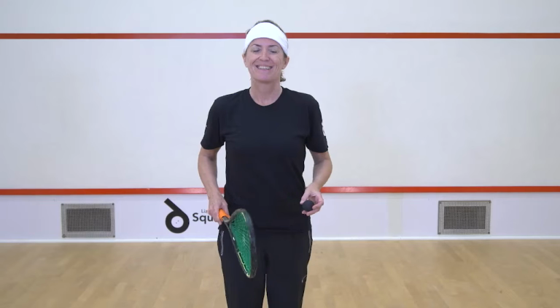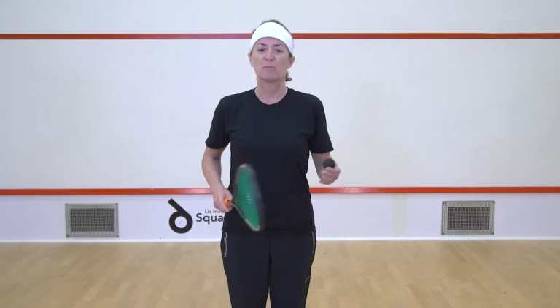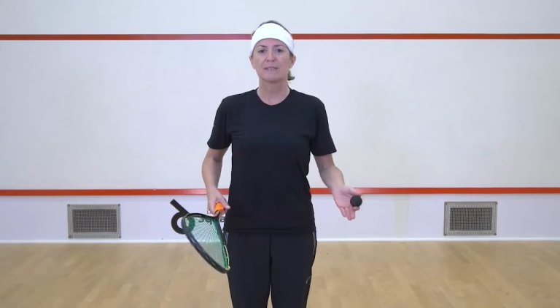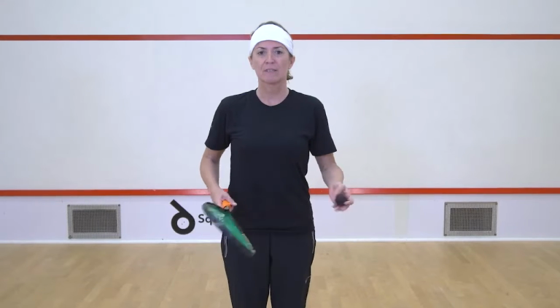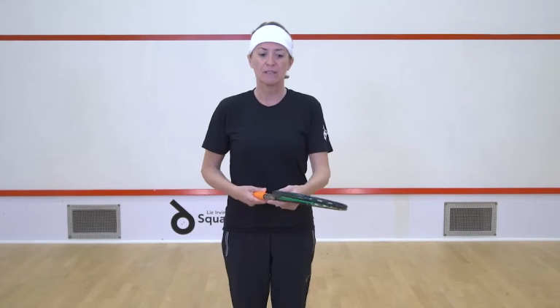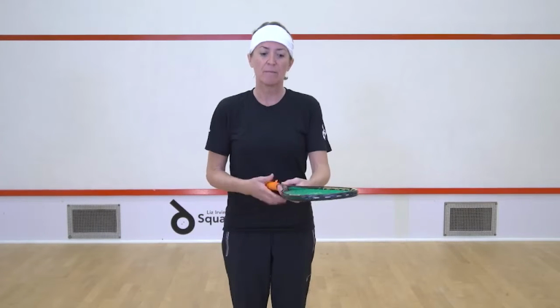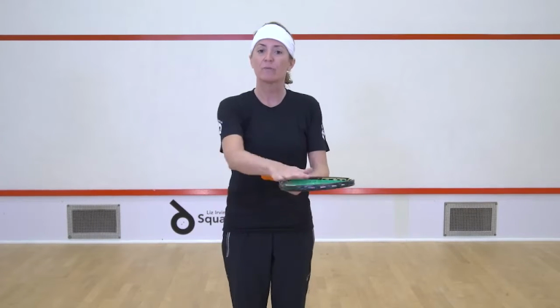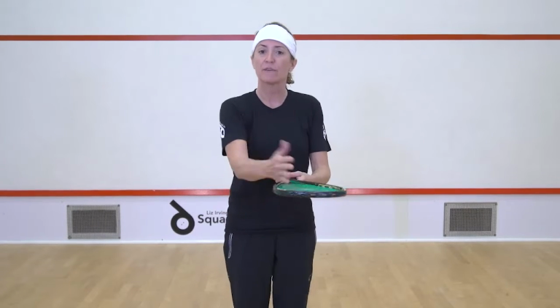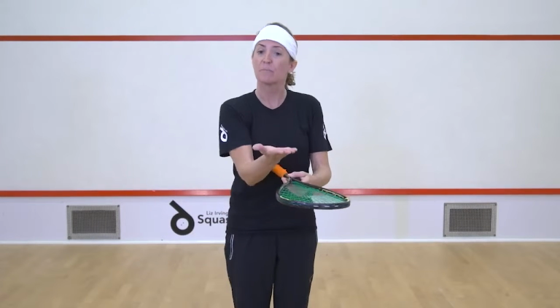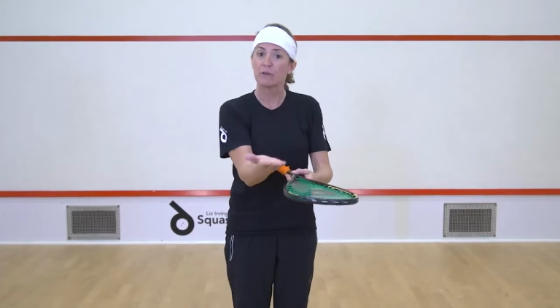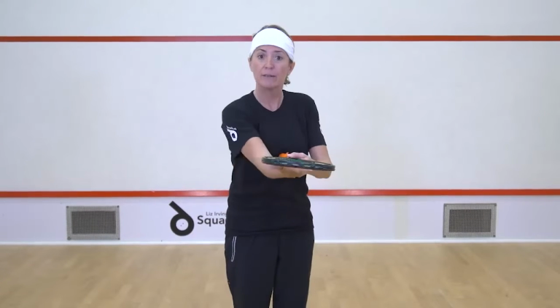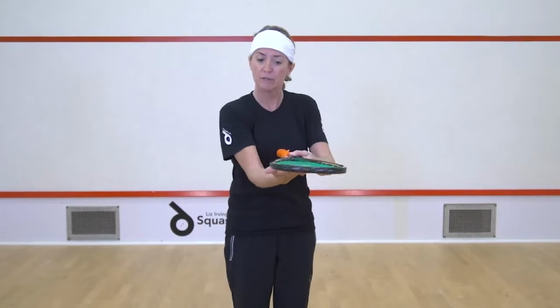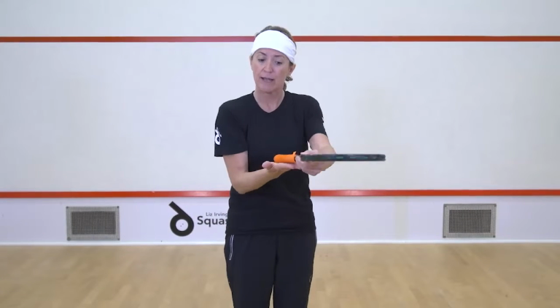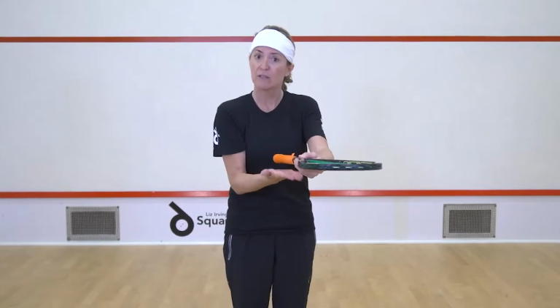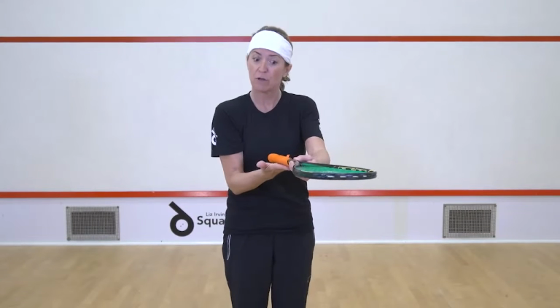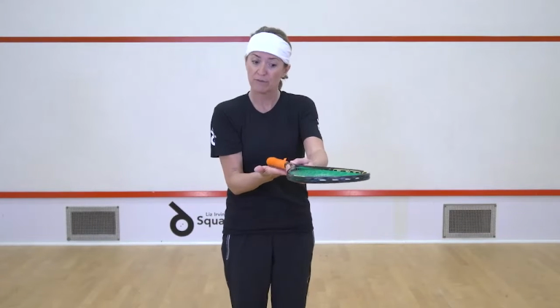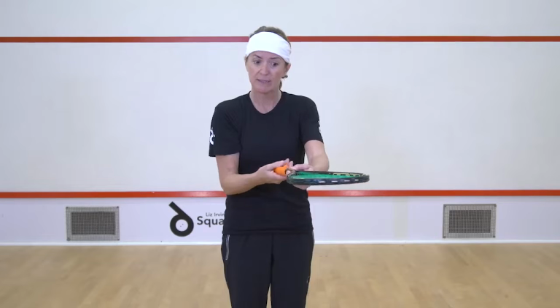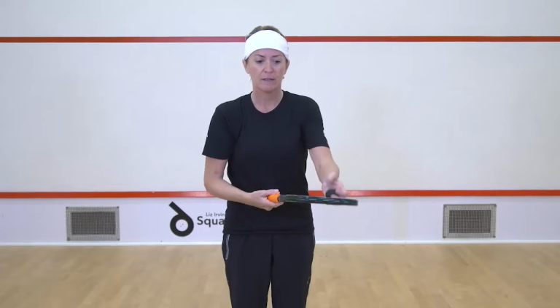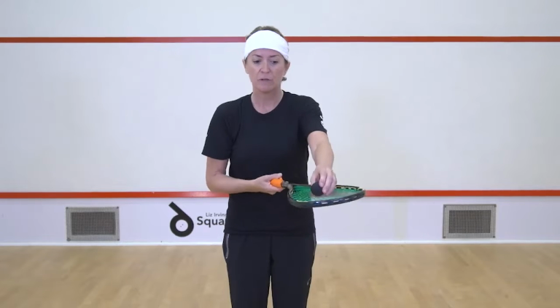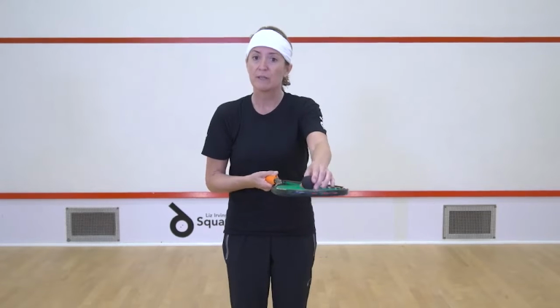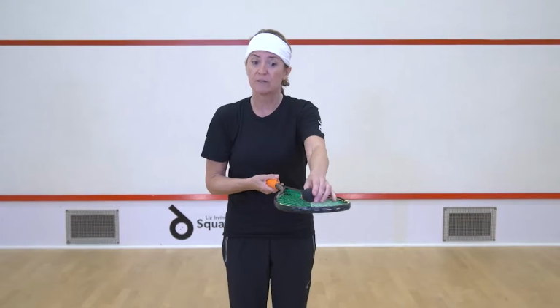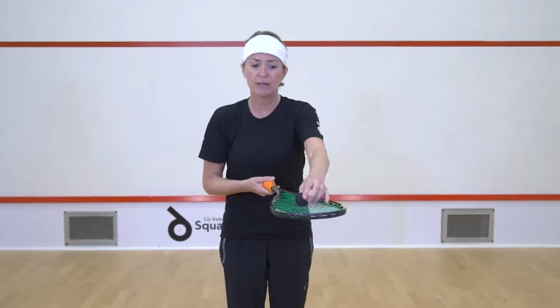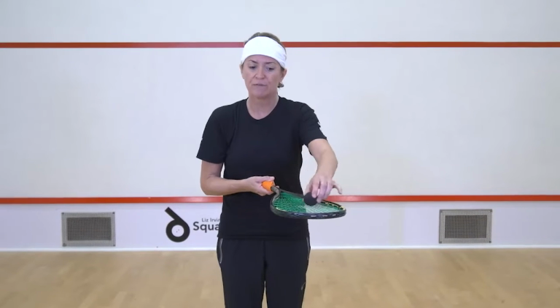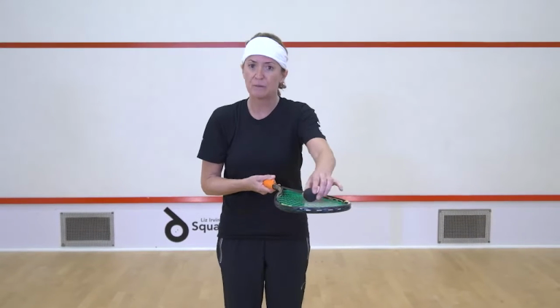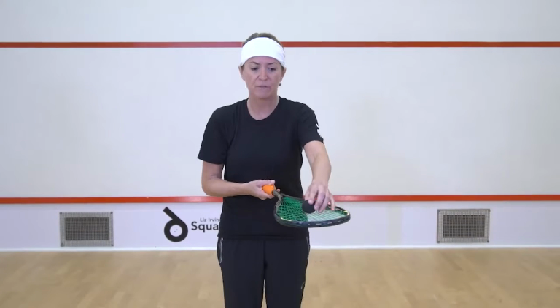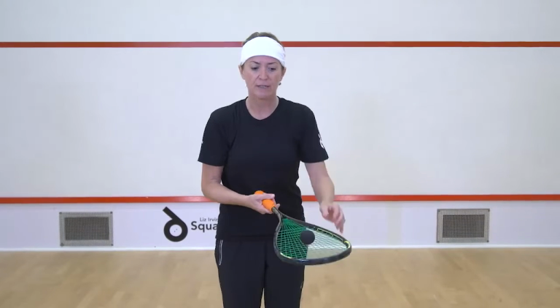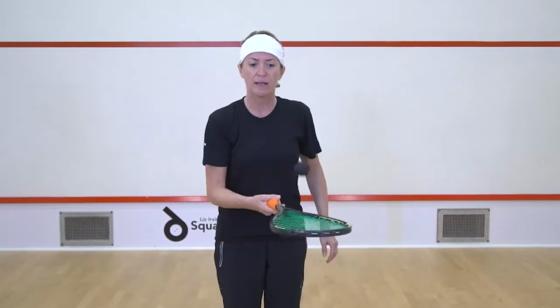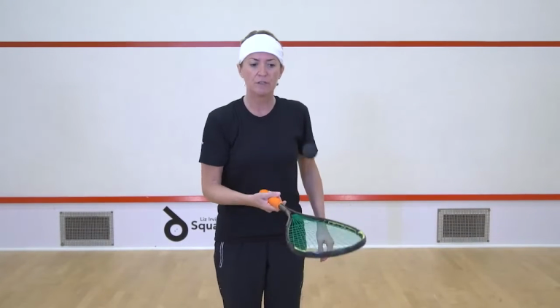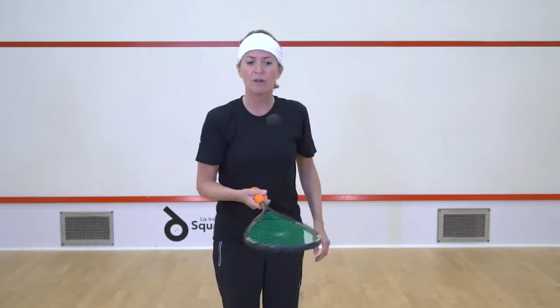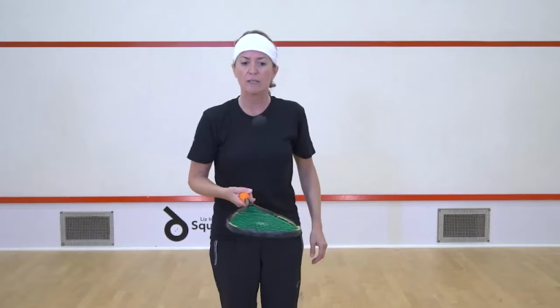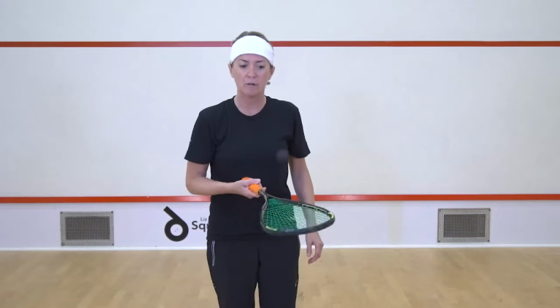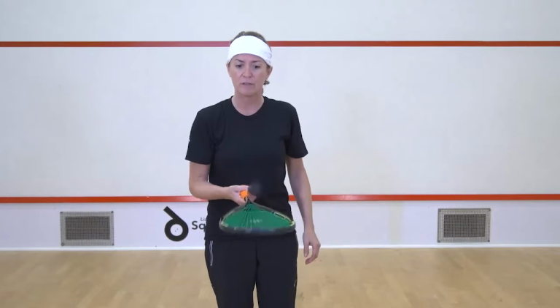This is ball bouncing exercises. Imagine the racket faces the palm of your hand, so your hand is nice and open and flat. You're putting the ball in the centre of the racket so you're feeling the middle of the racket. And you're just going to do nice little bounces.